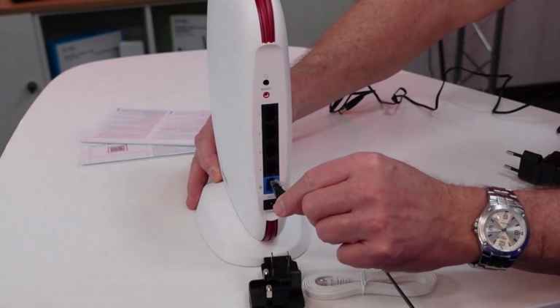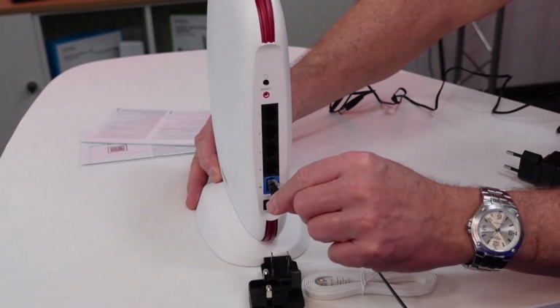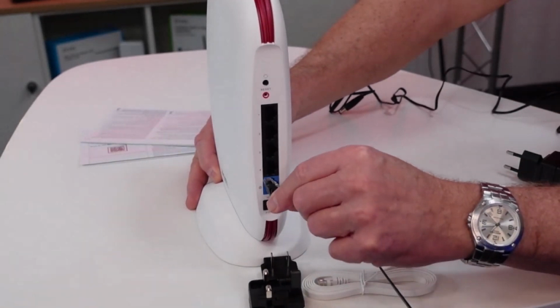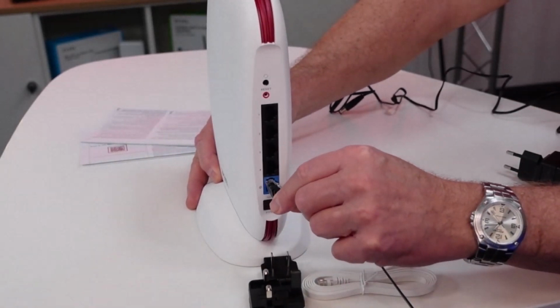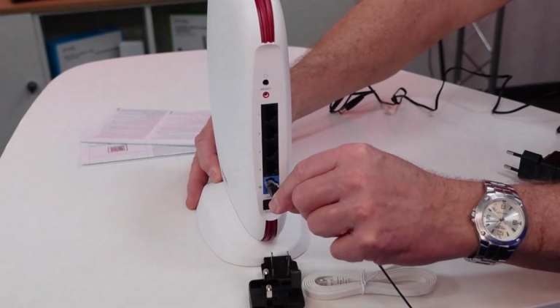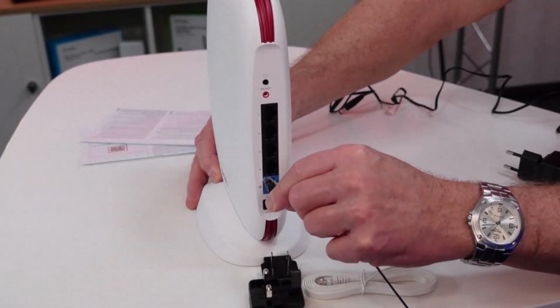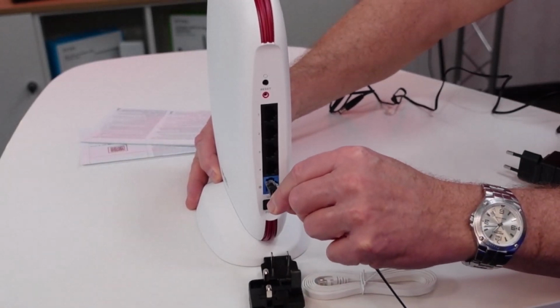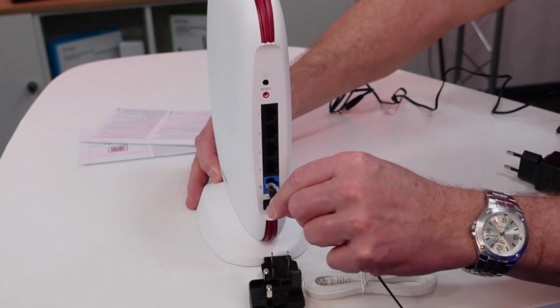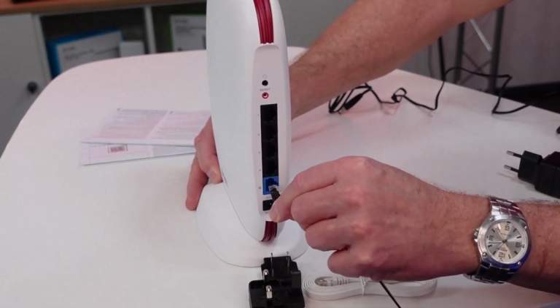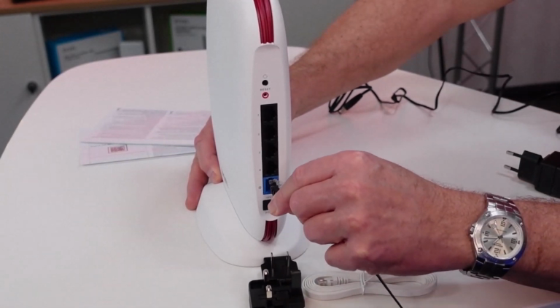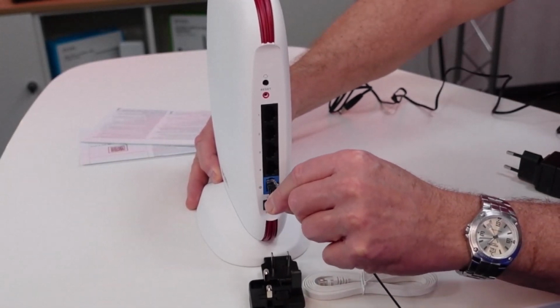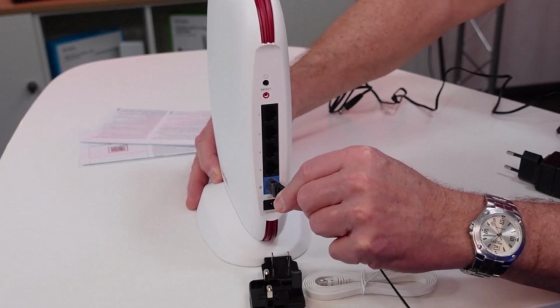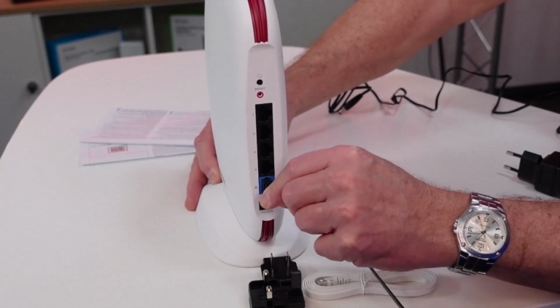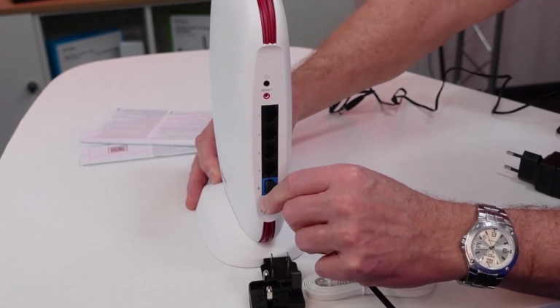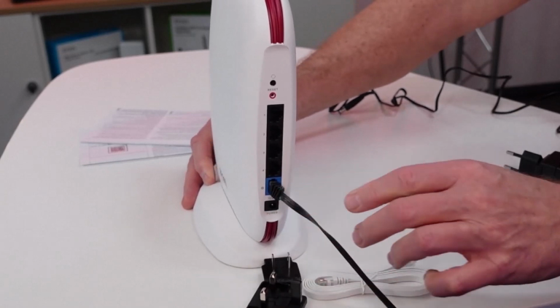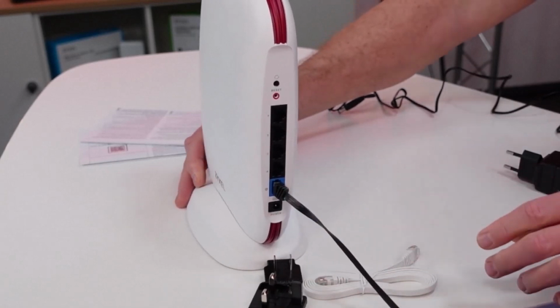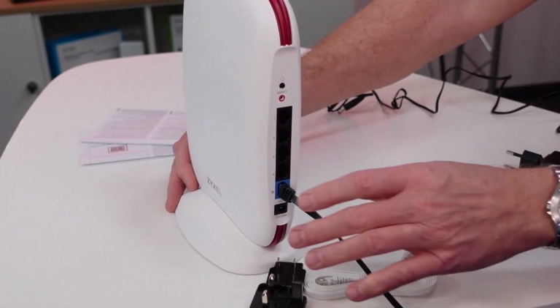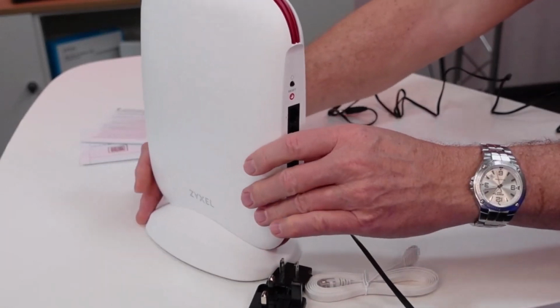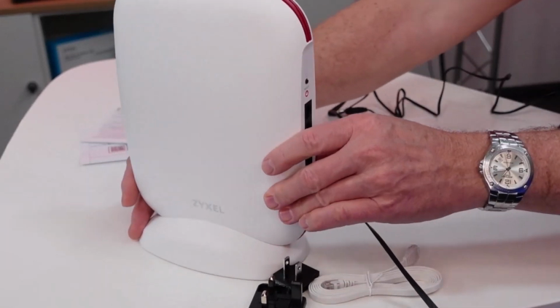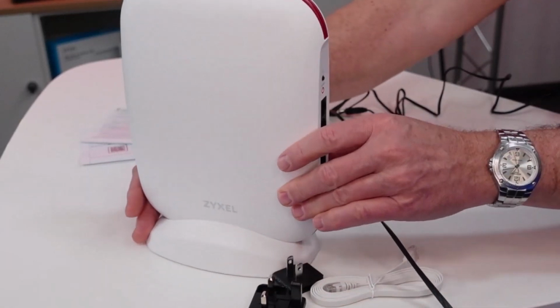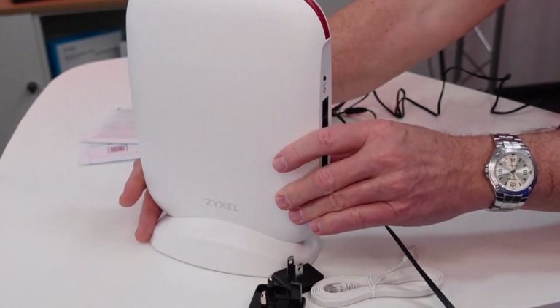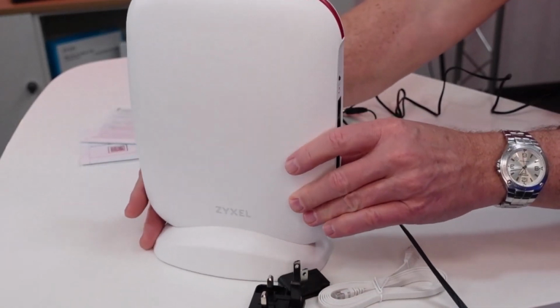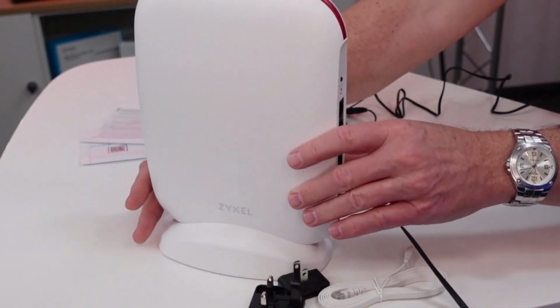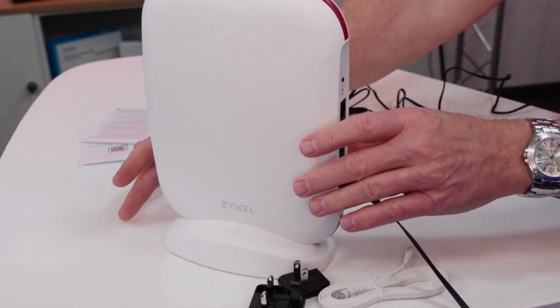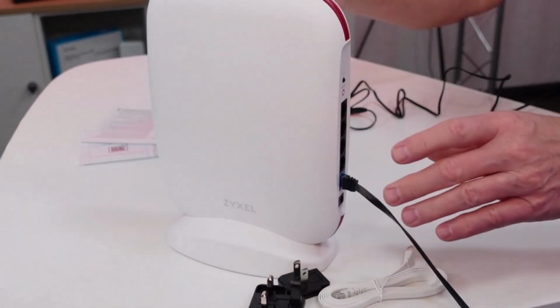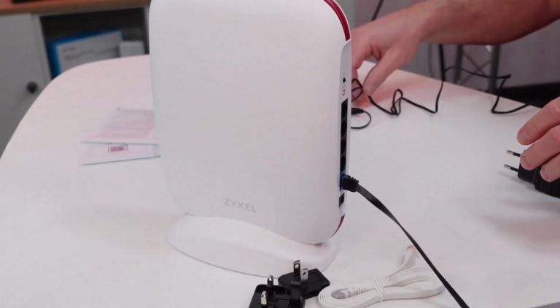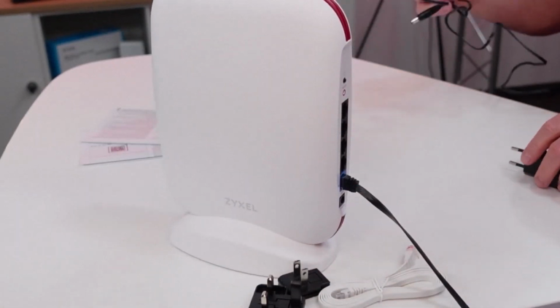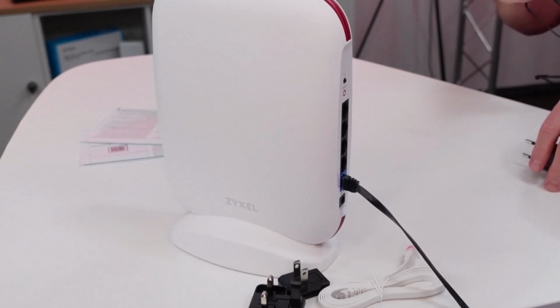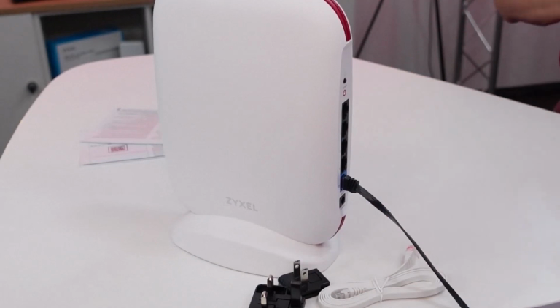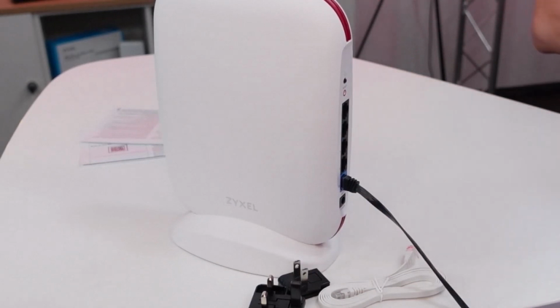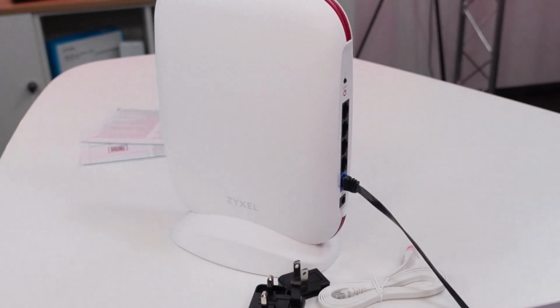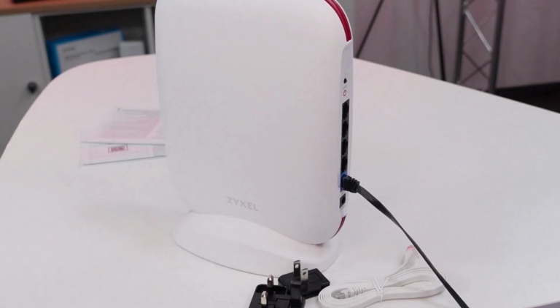Connect your internet access device to the blue WAN port and the power supply to the power supply port, of course. Then we are ready to start.